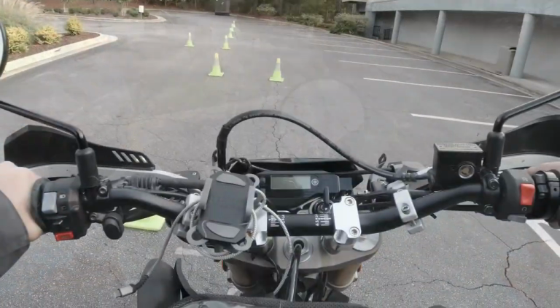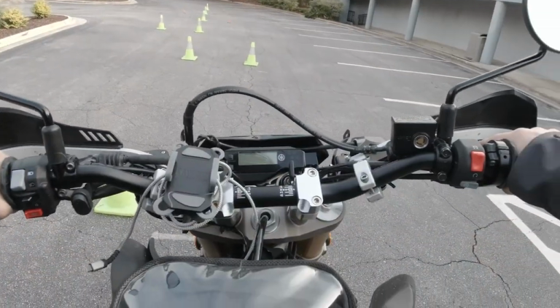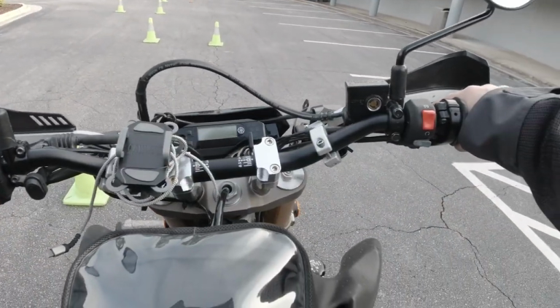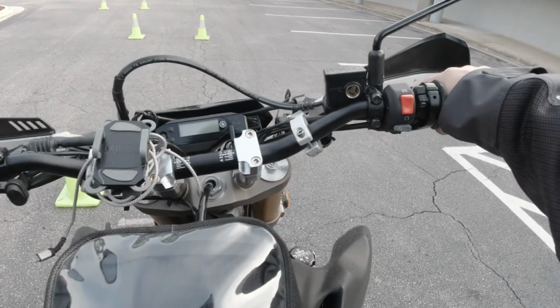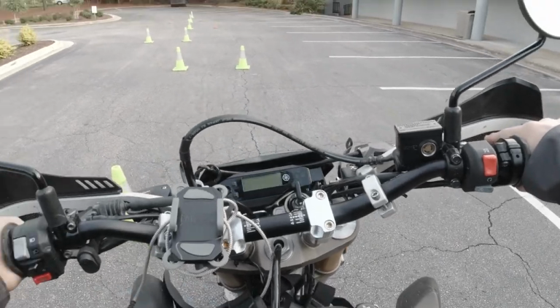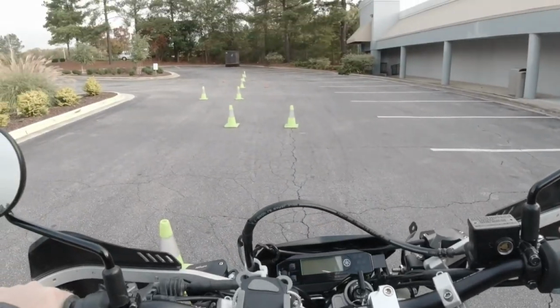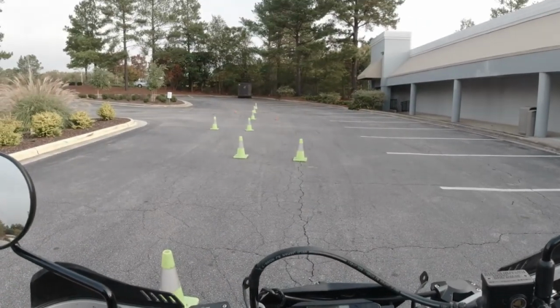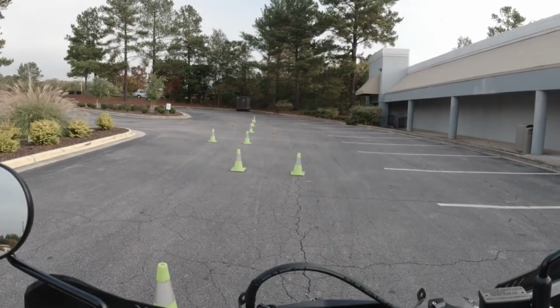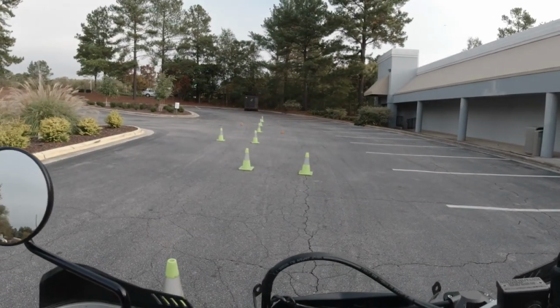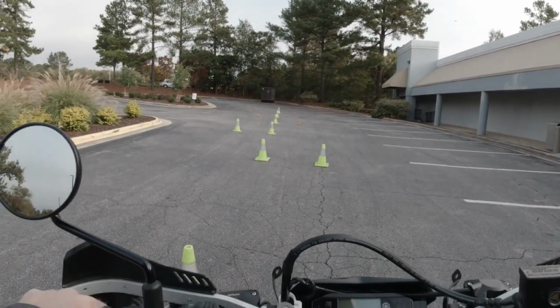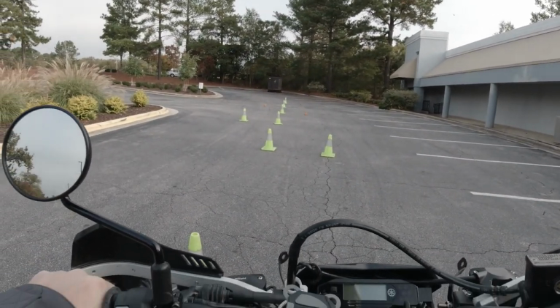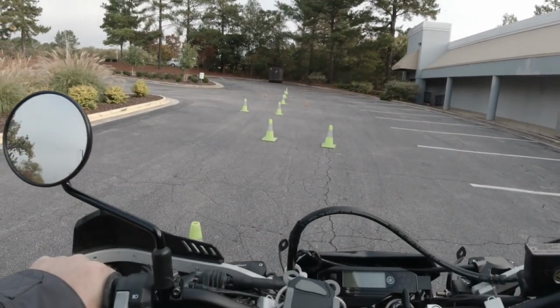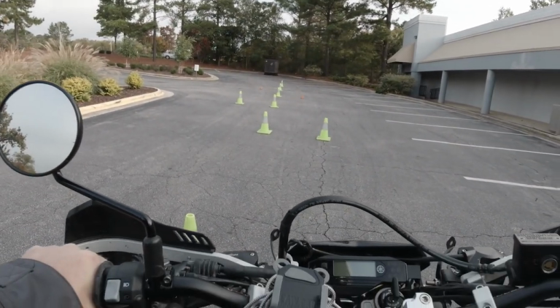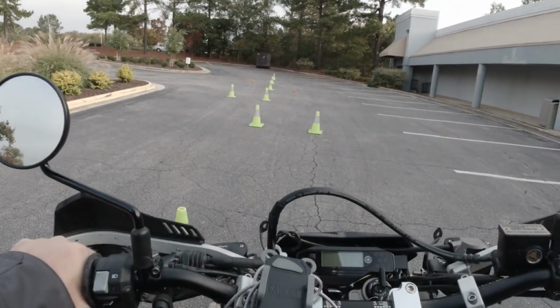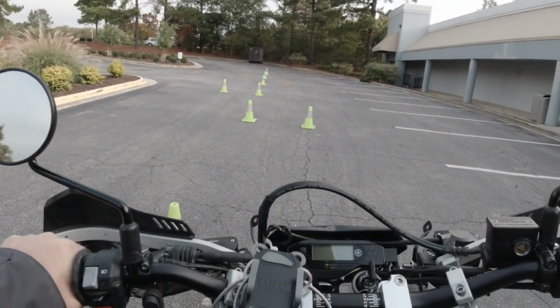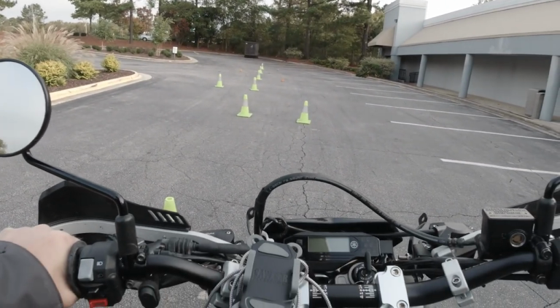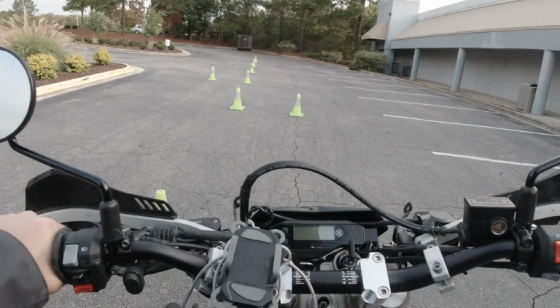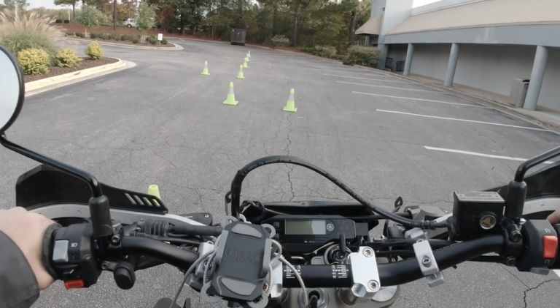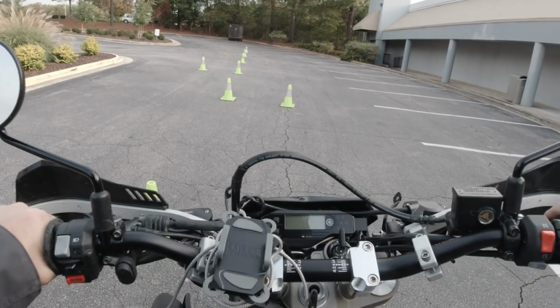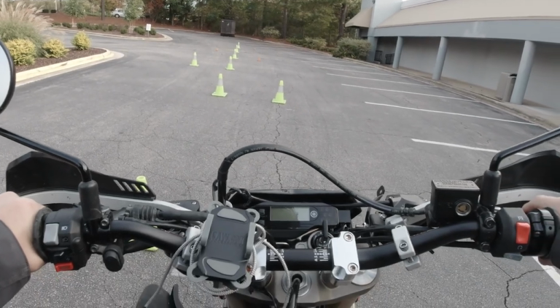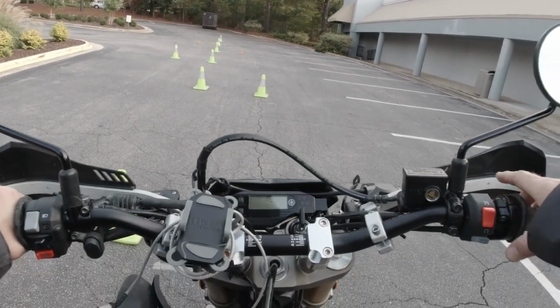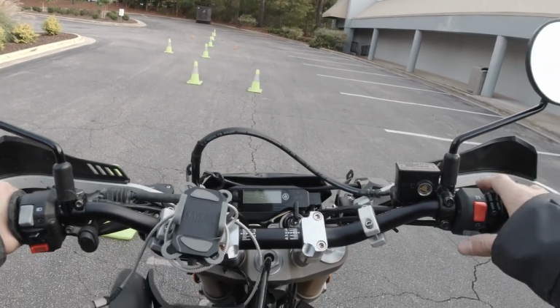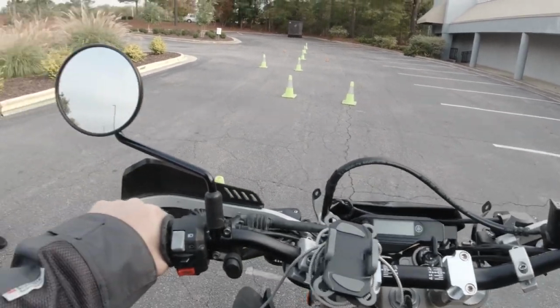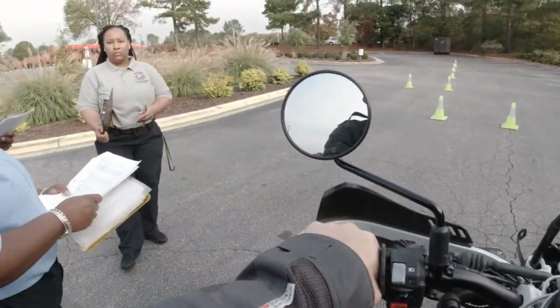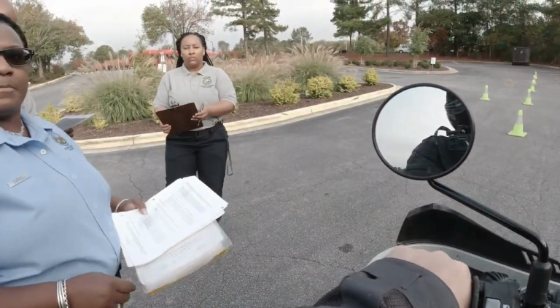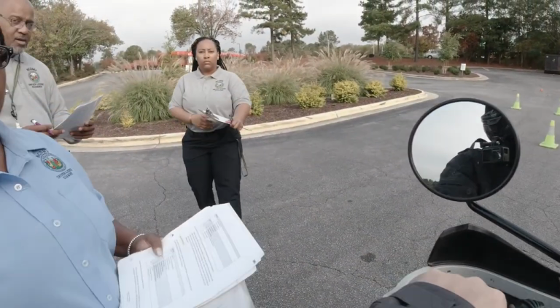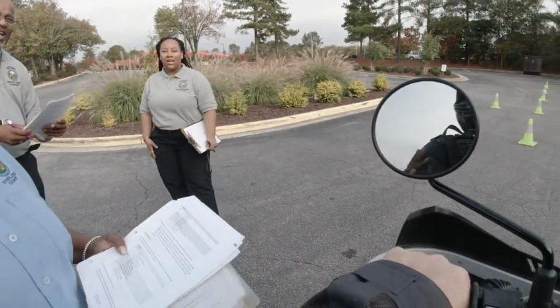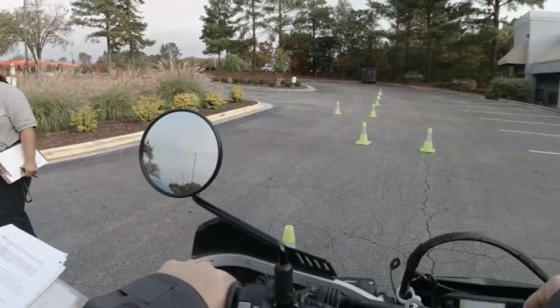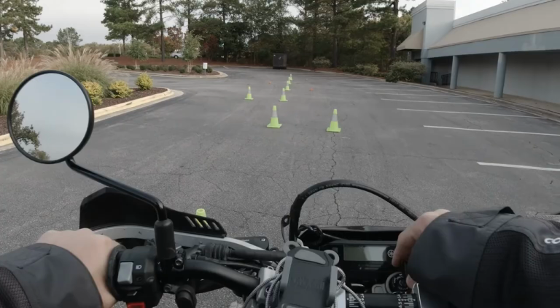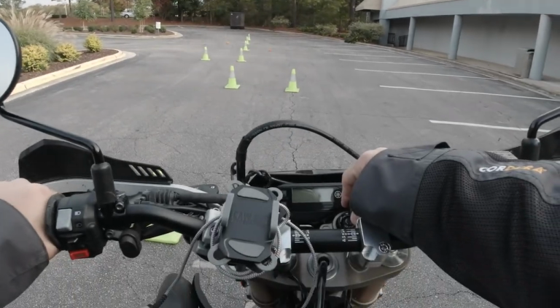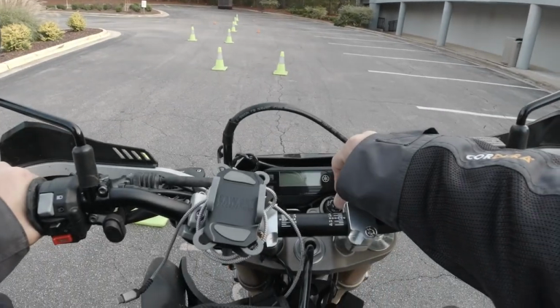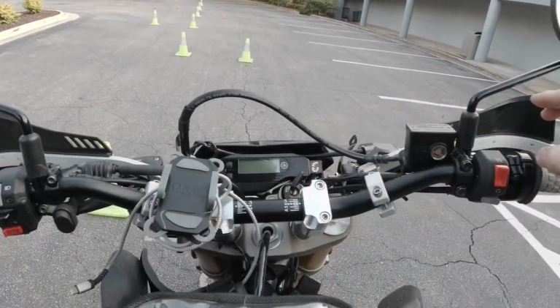Front wheelies — if the front wheel leaves the ground, the candidate fails to execute the maneuver and we can't give them another opportunity. So no wheelies. Ready when you are.